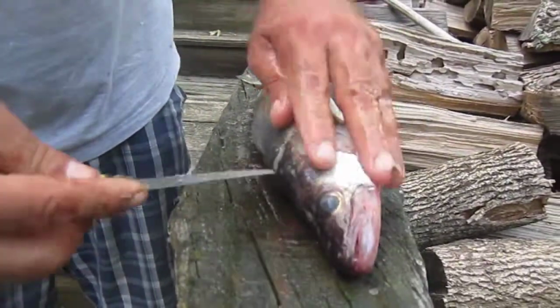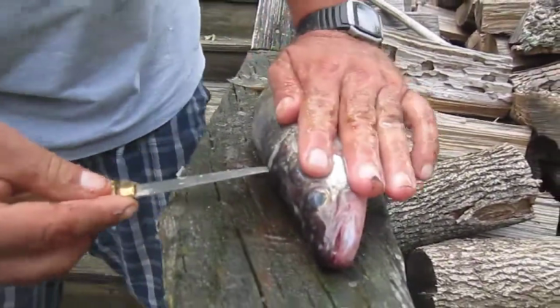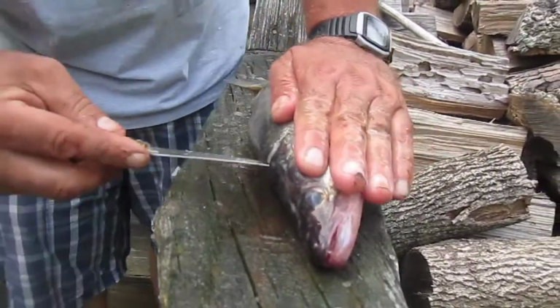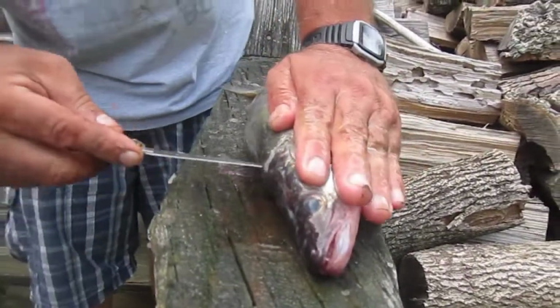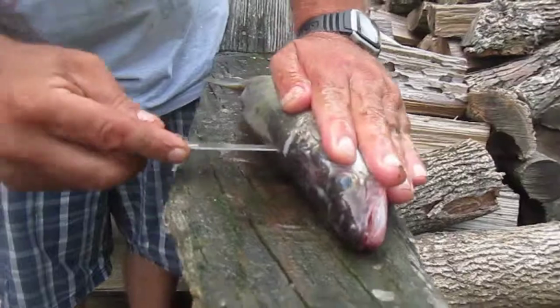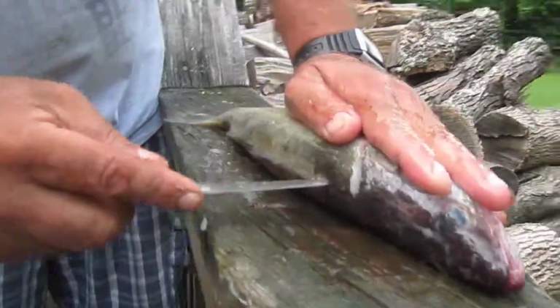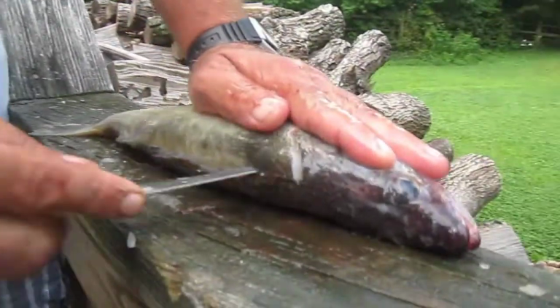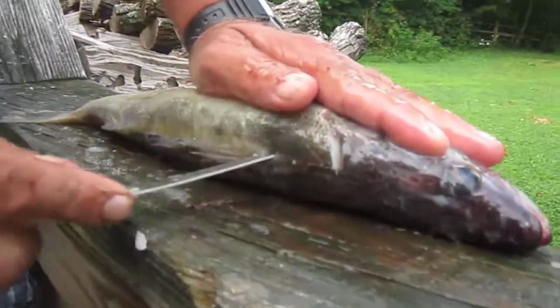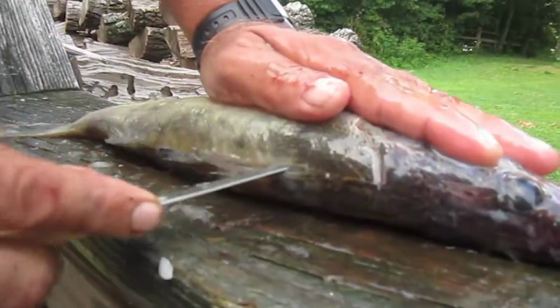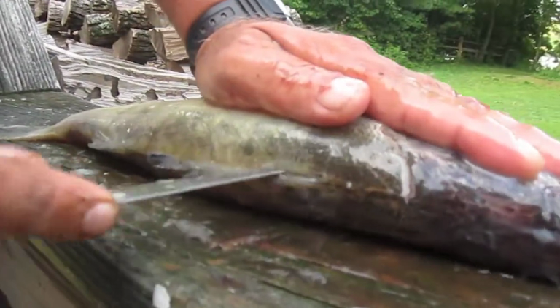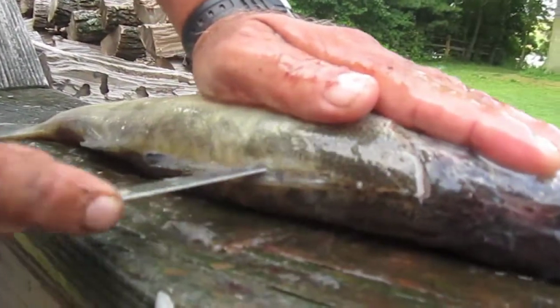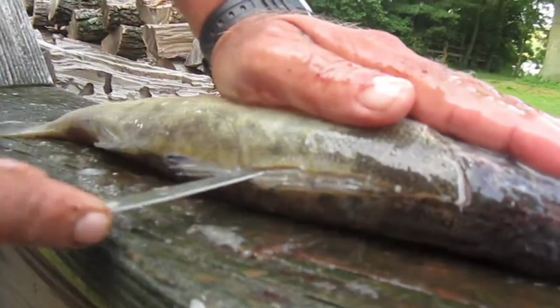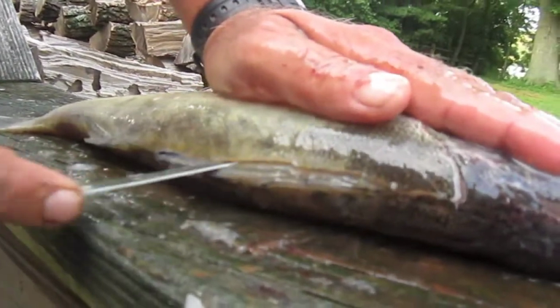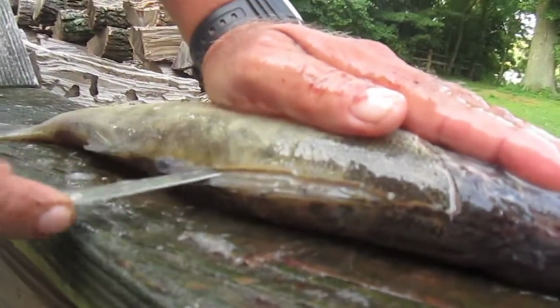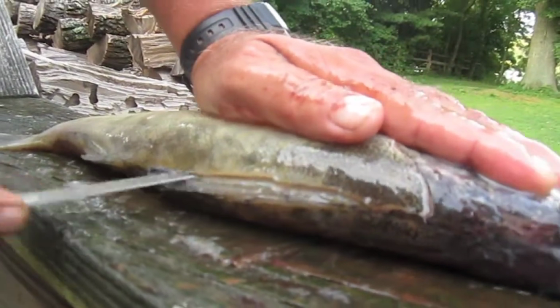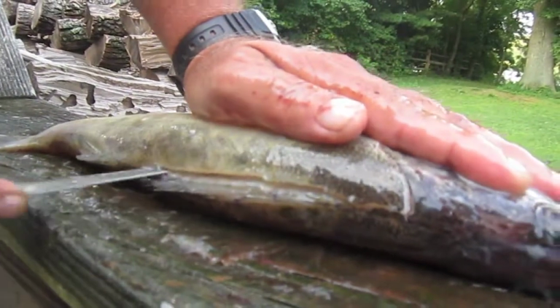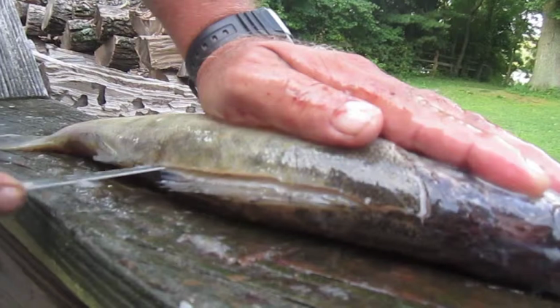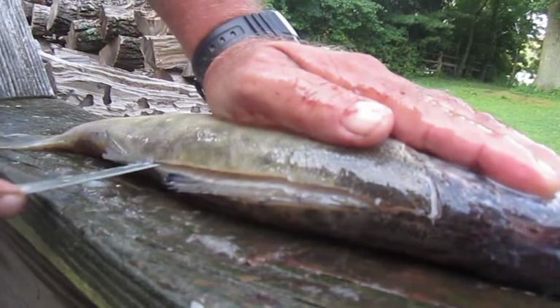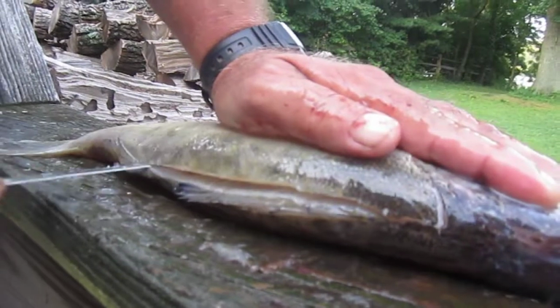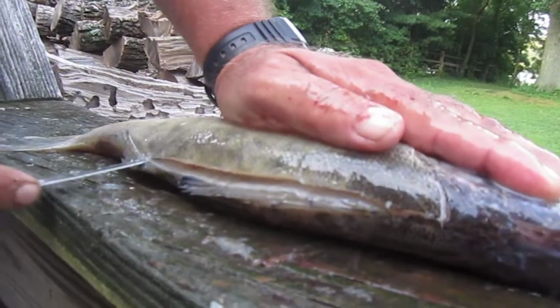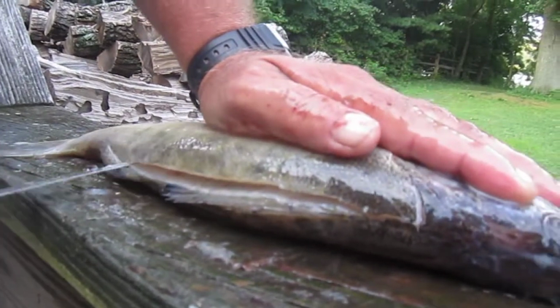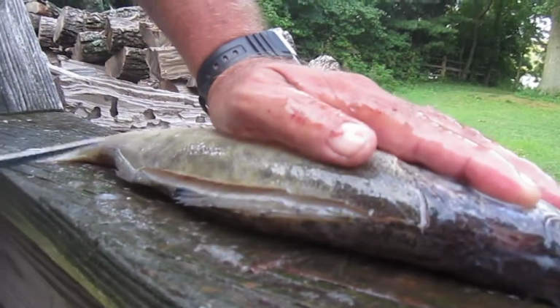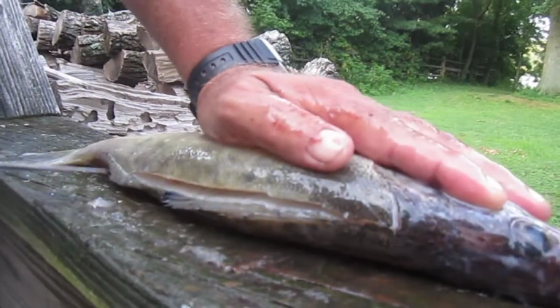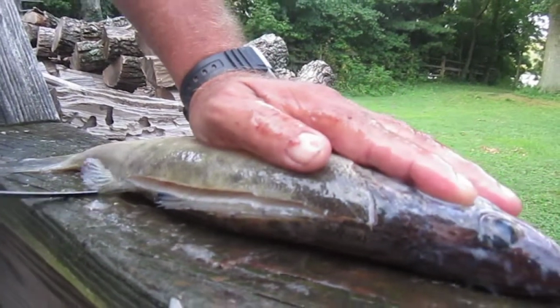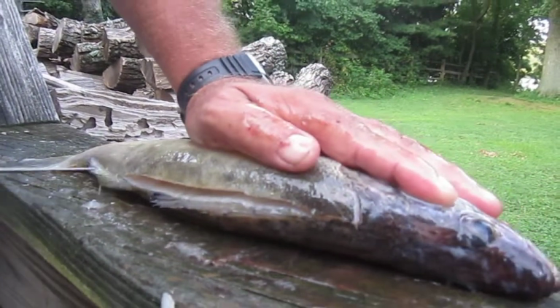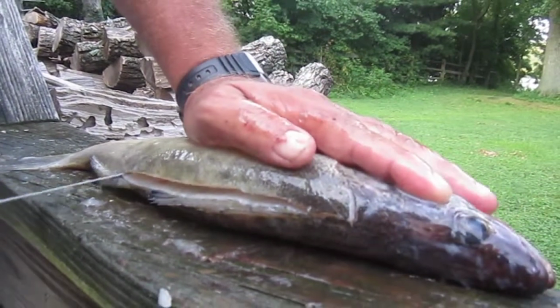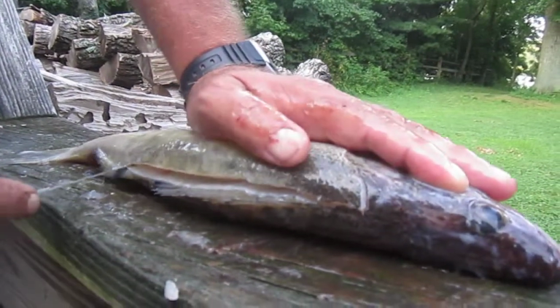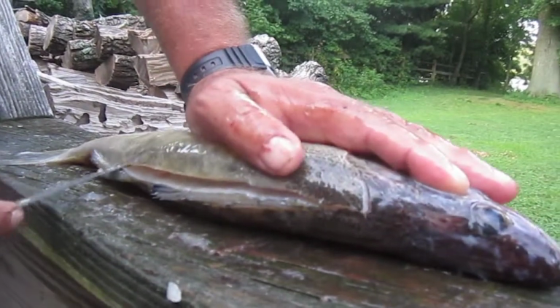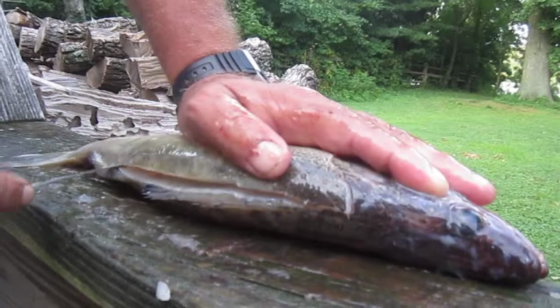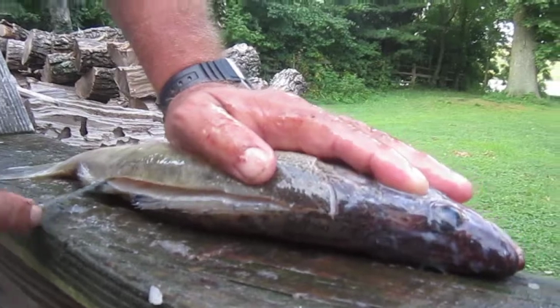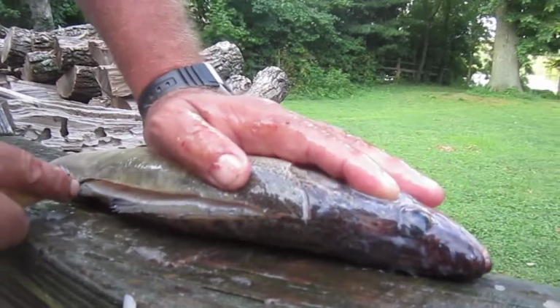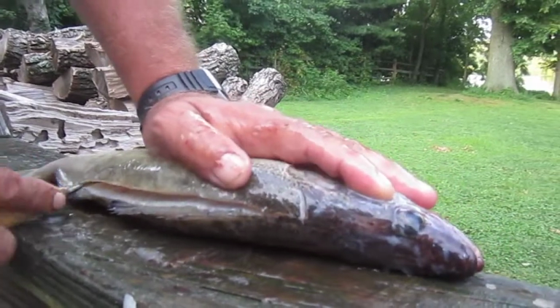Then you hit the spine and you just run this right down the spine of the walleye, just past this back dorsal fin right here.